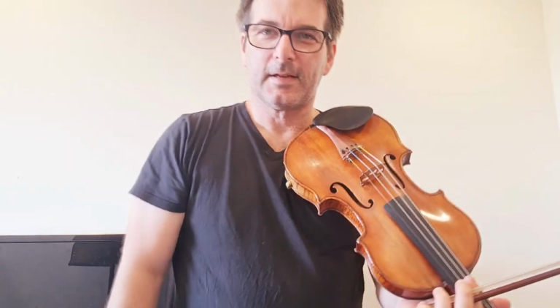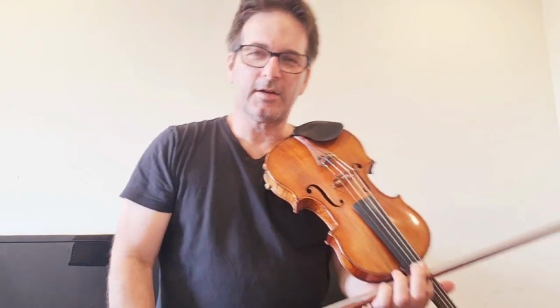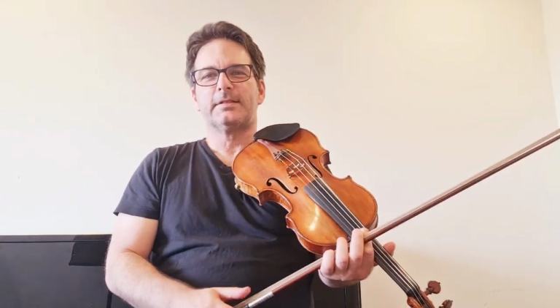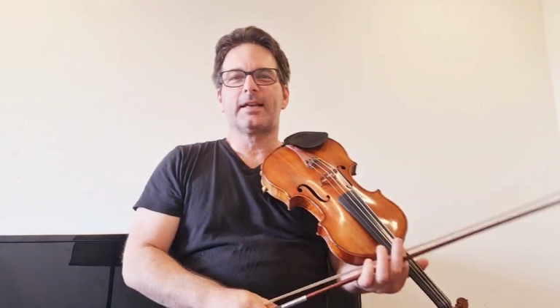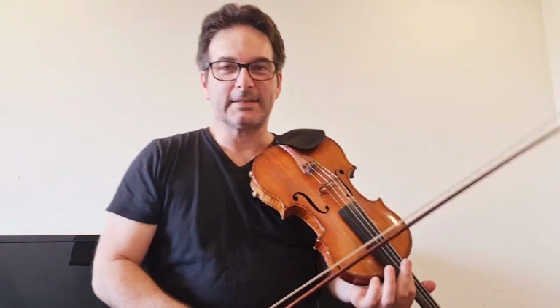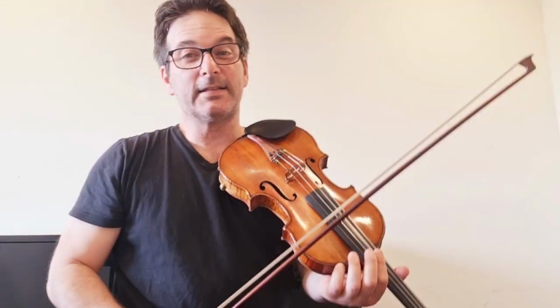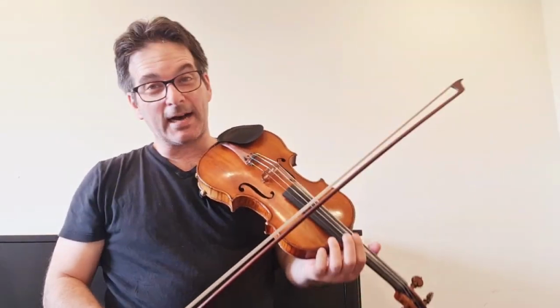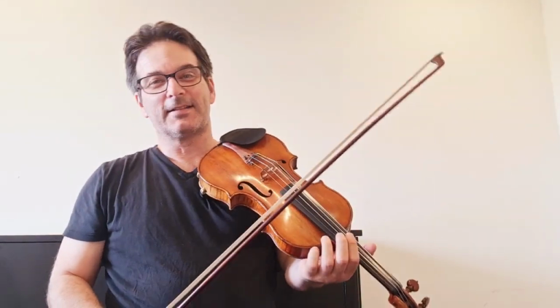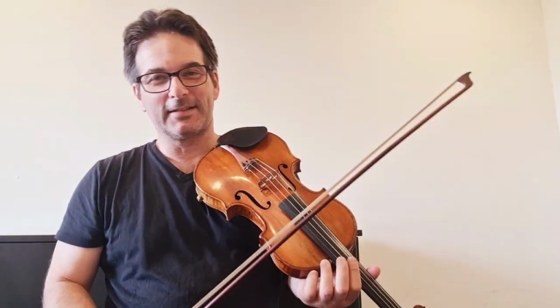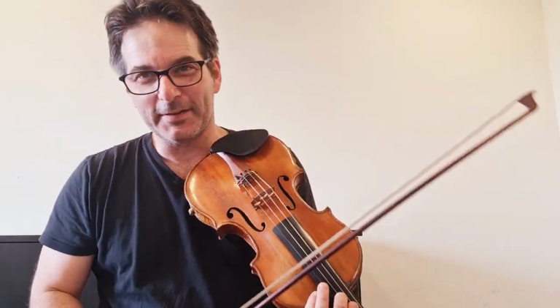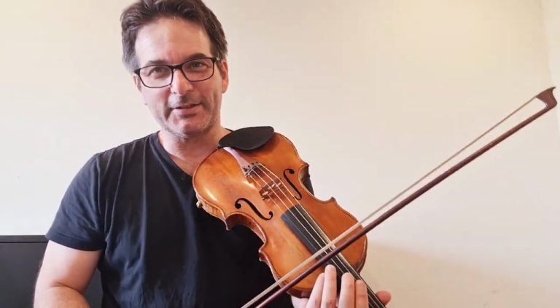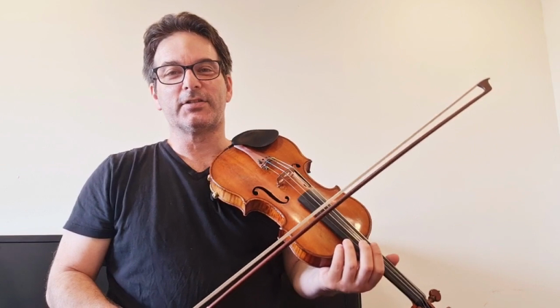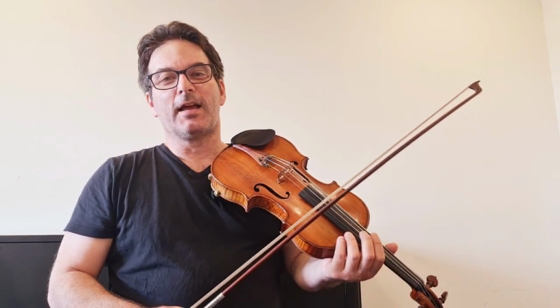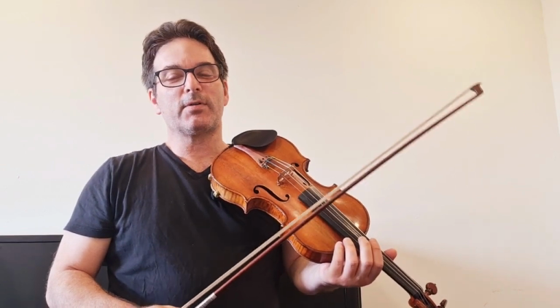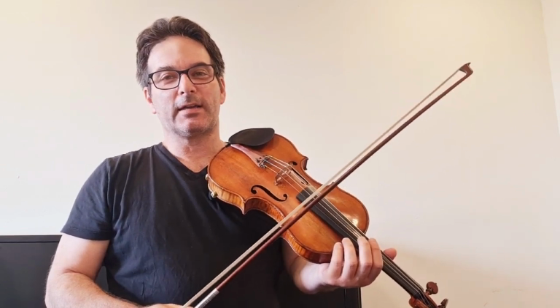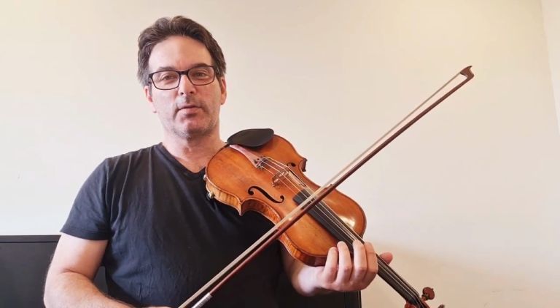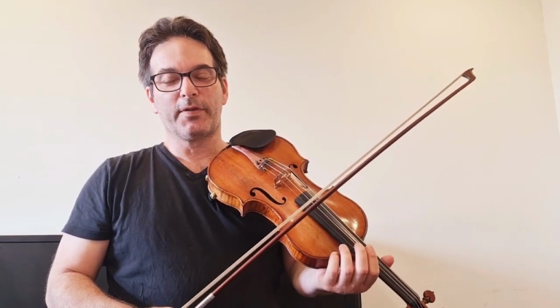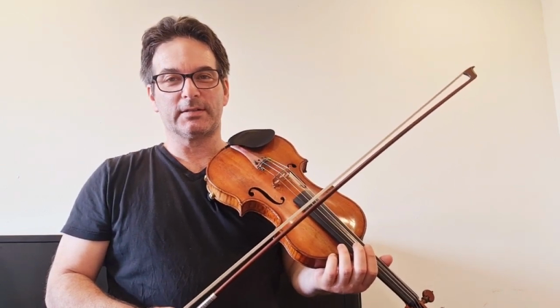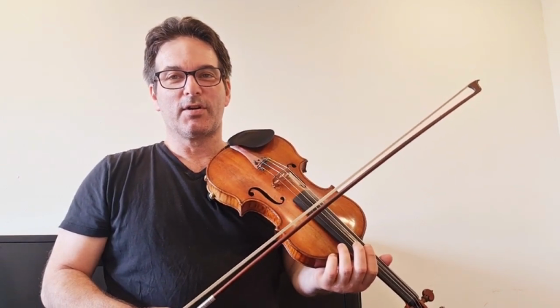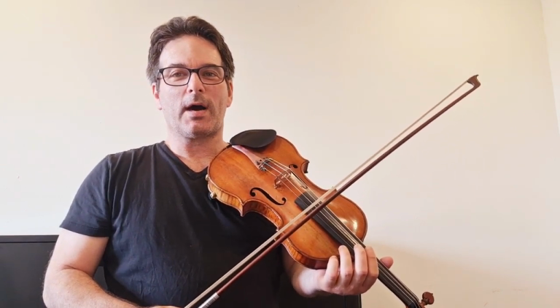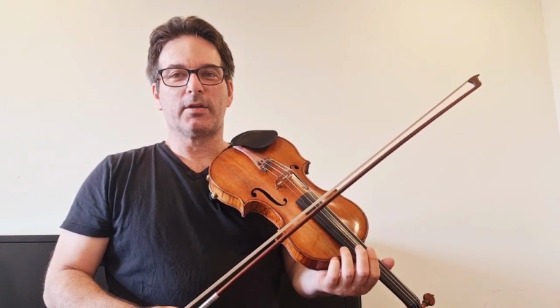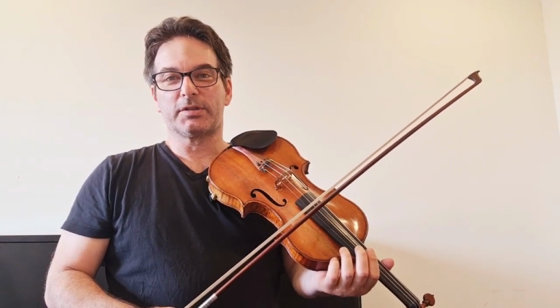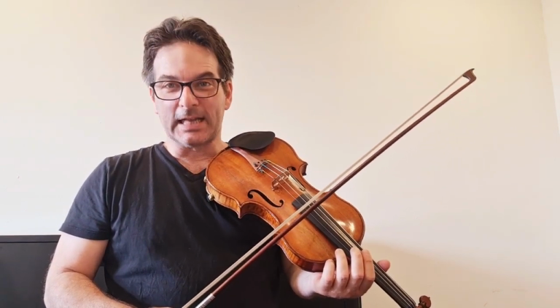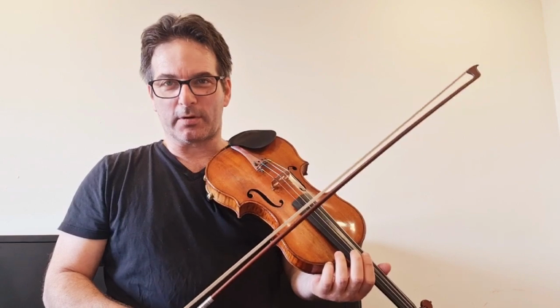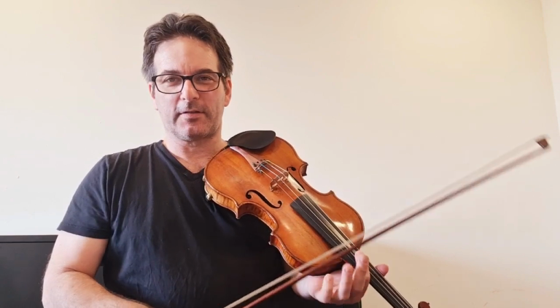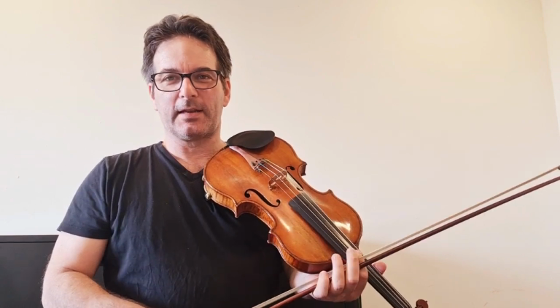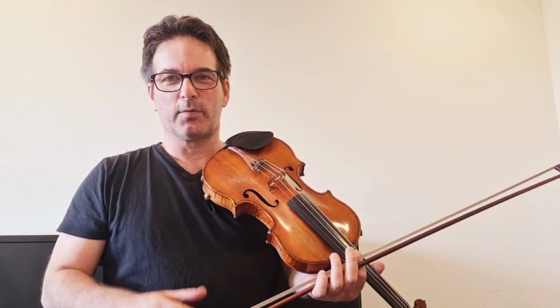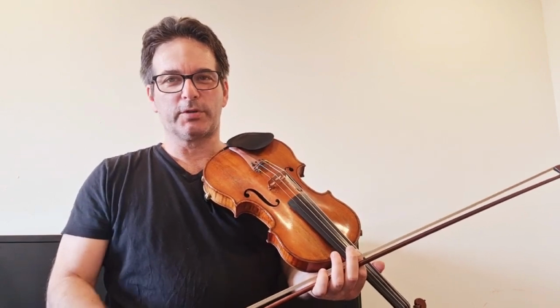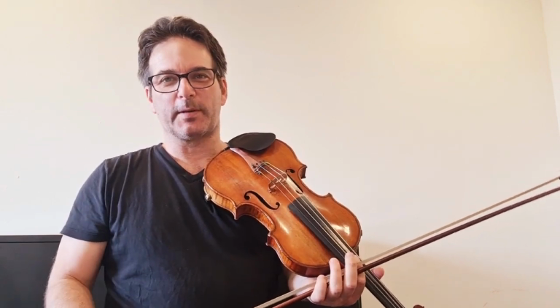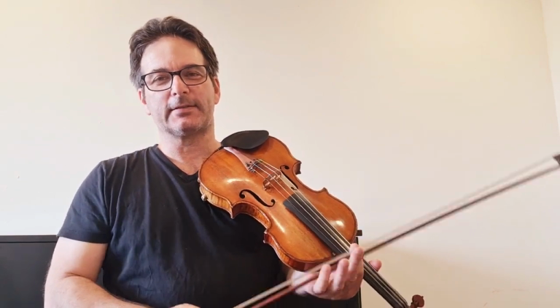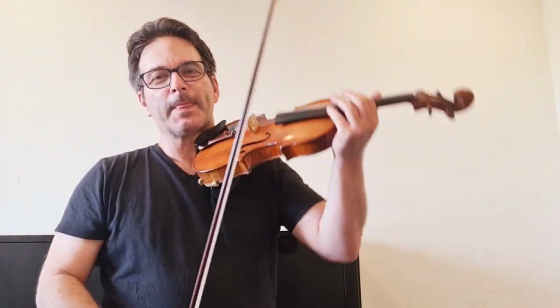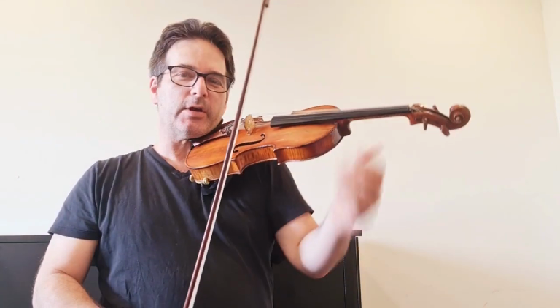Hello, this is Ayala Kles, and this is not the daily violin challenge. Today I'm gonna give you a few reasons why your ricochet is not working, because I've been getting a few questions about that. So here we go.